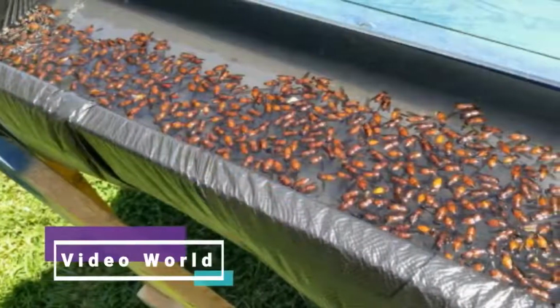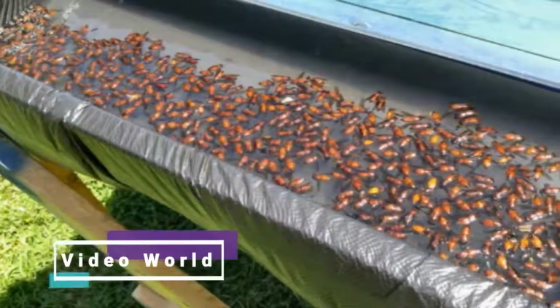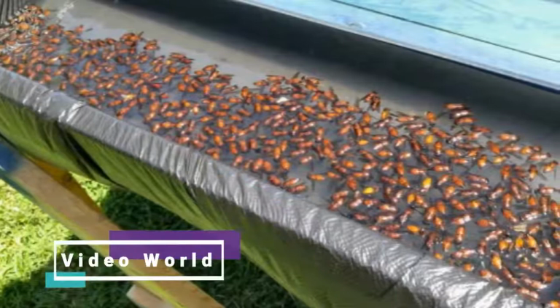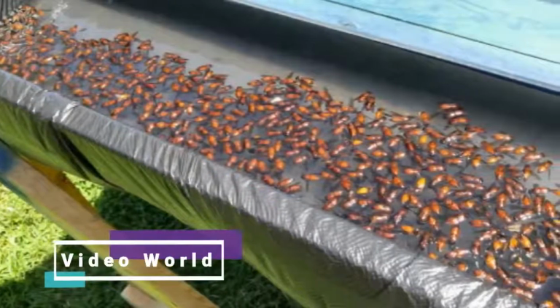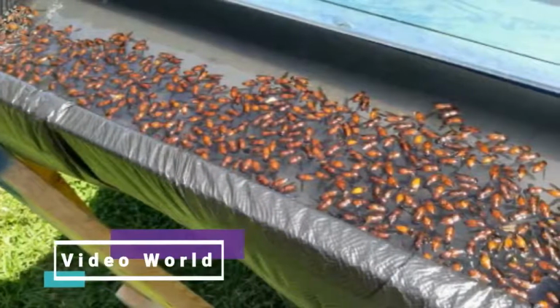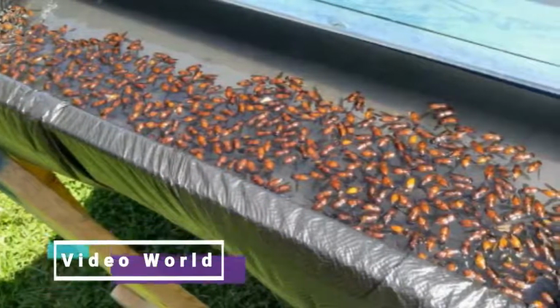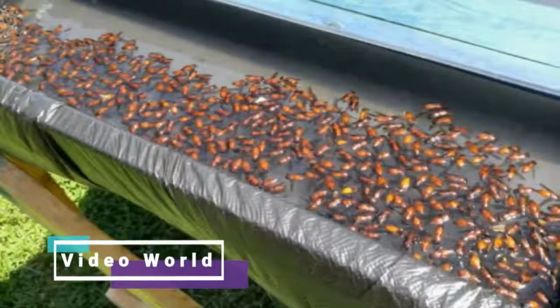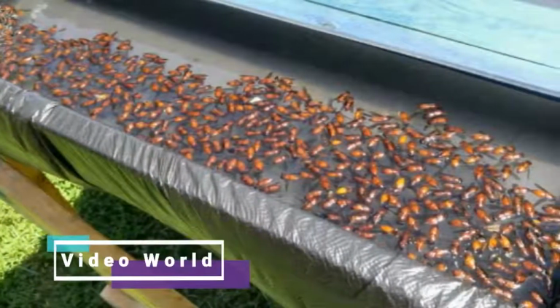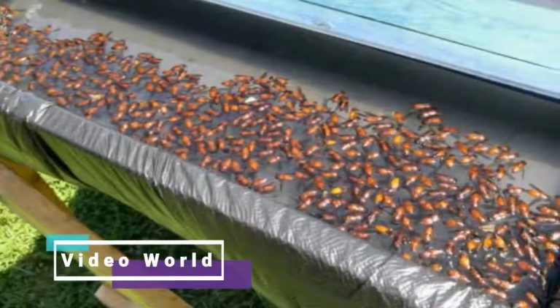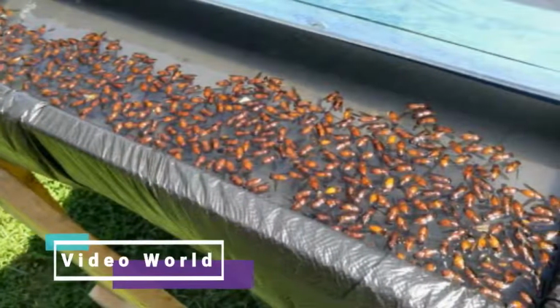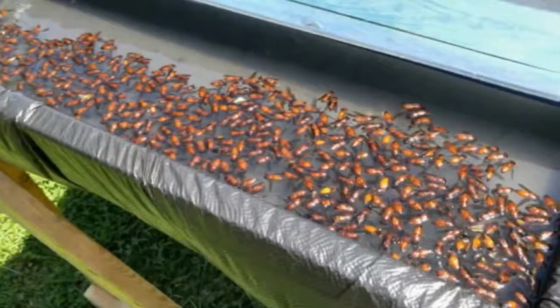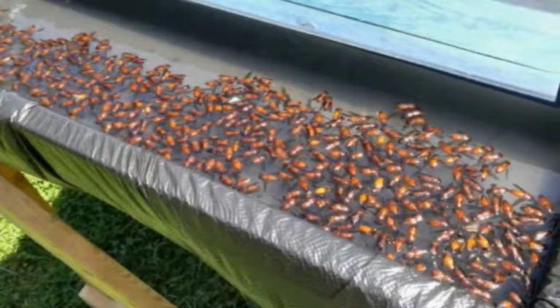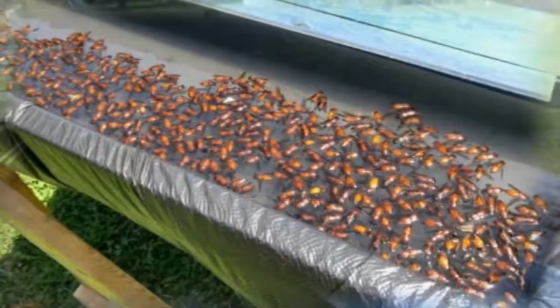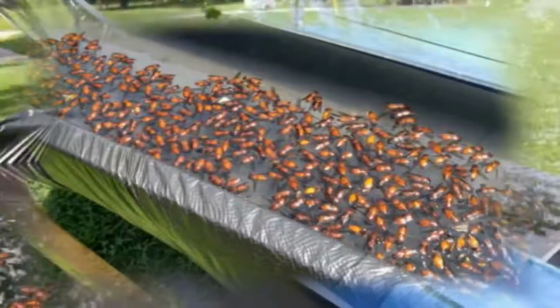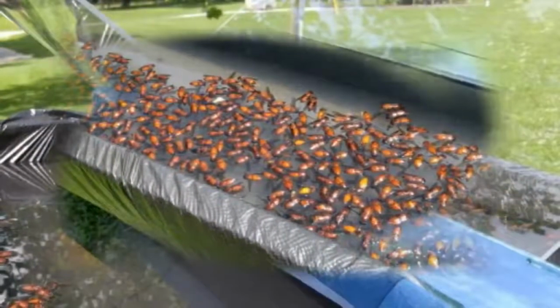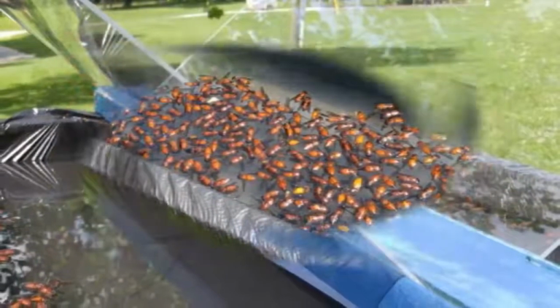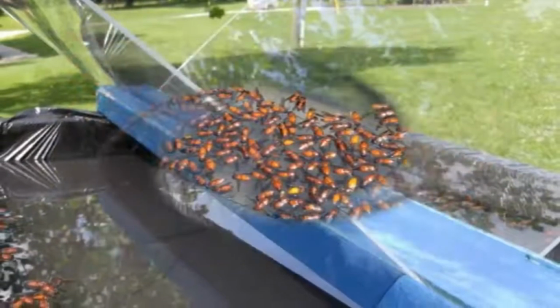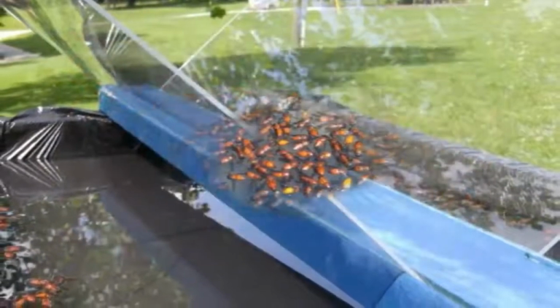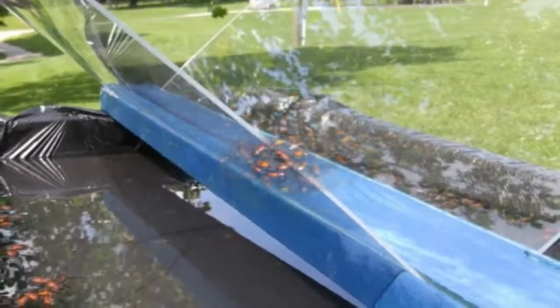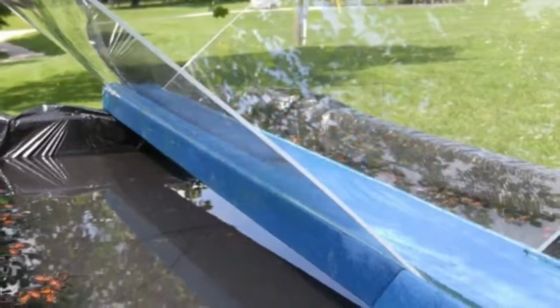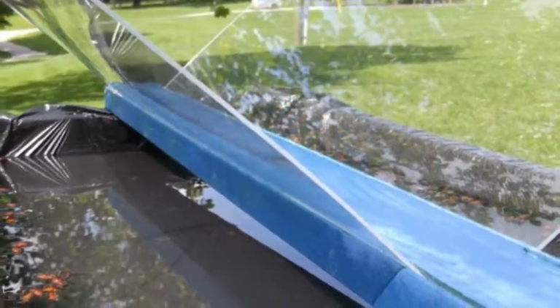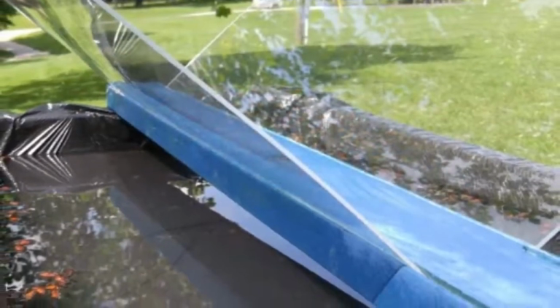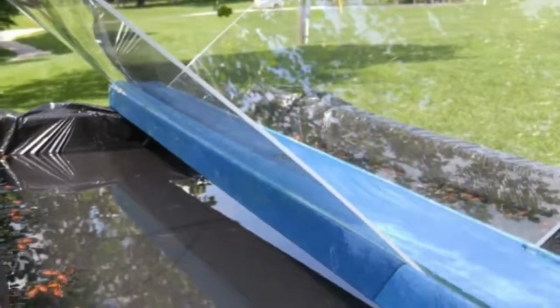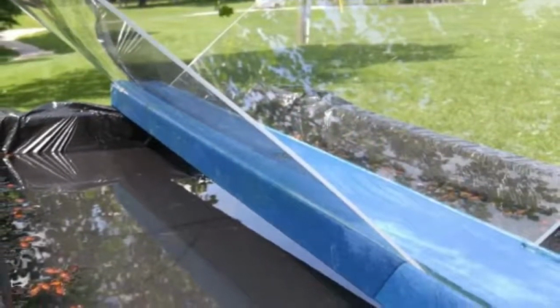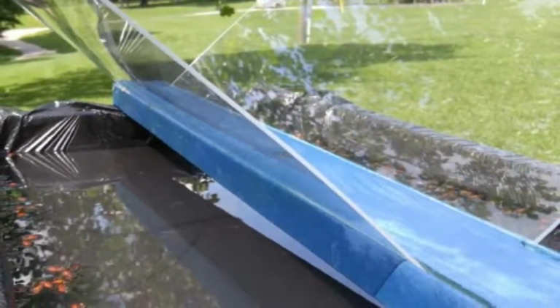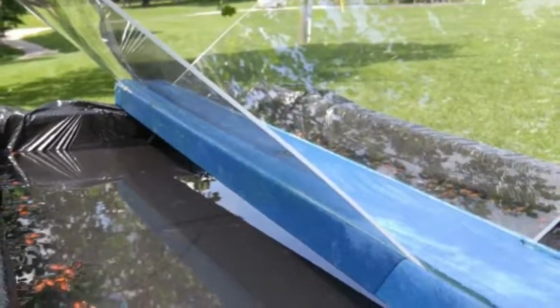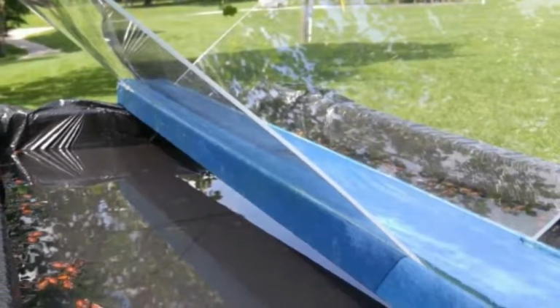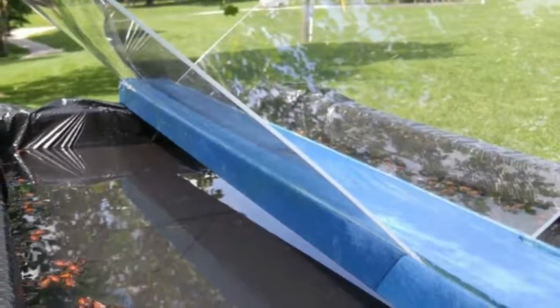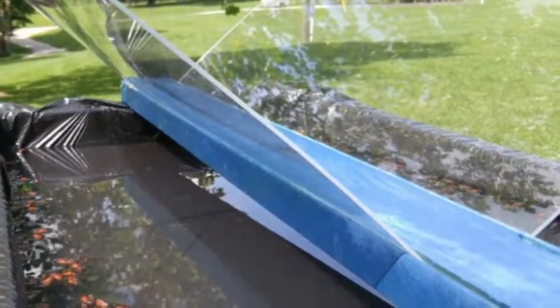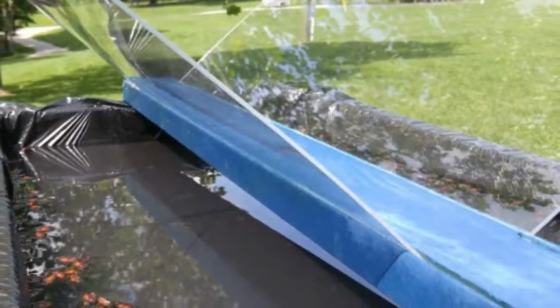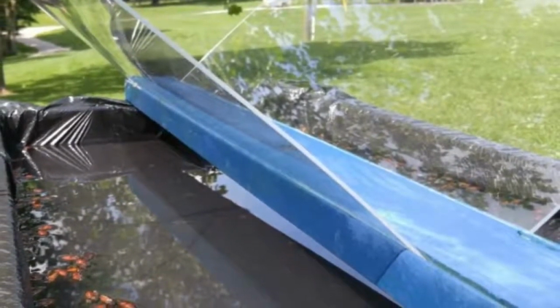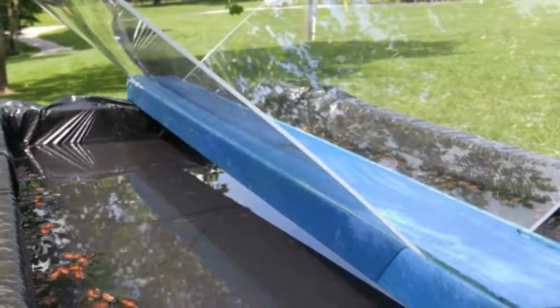Check out this video that a man in Tennessee shared. It shows how well the horsefly trap works. As you can see, it has been viewed over 7 million times.